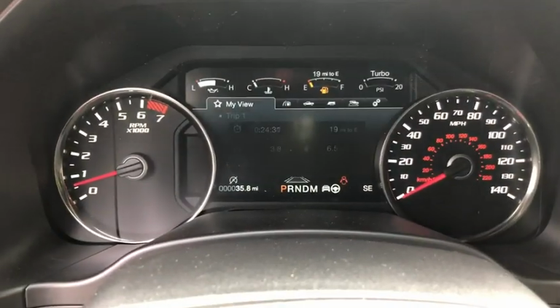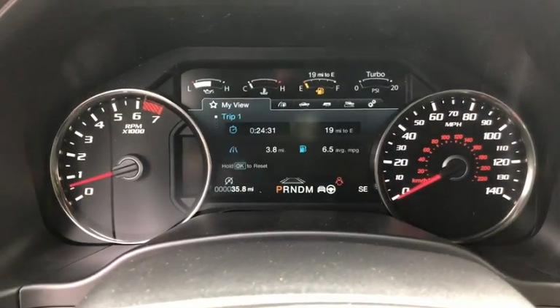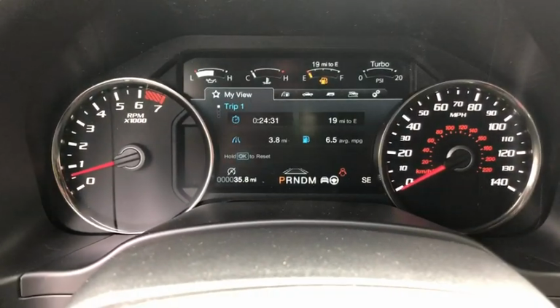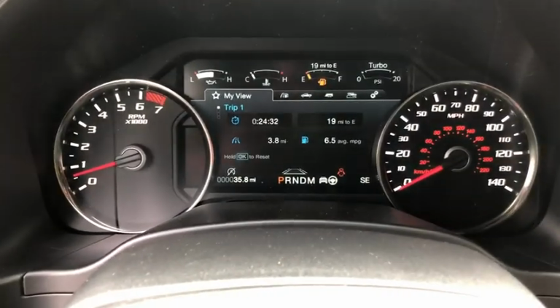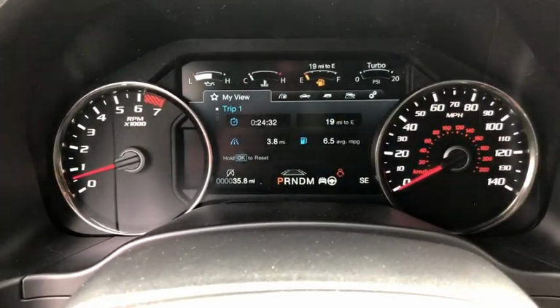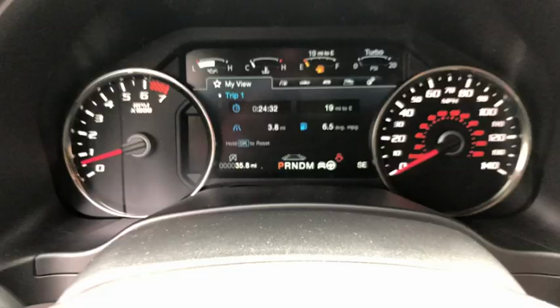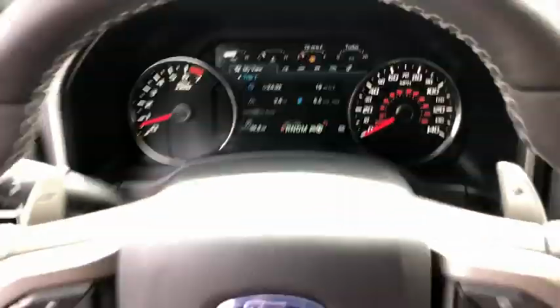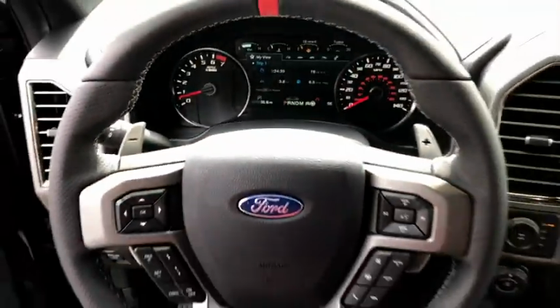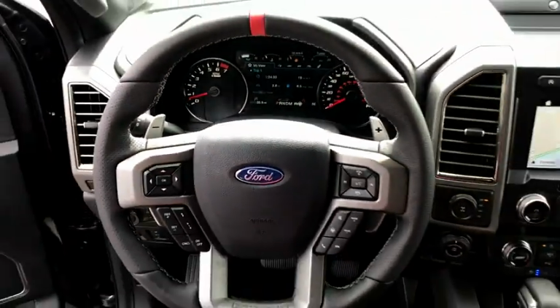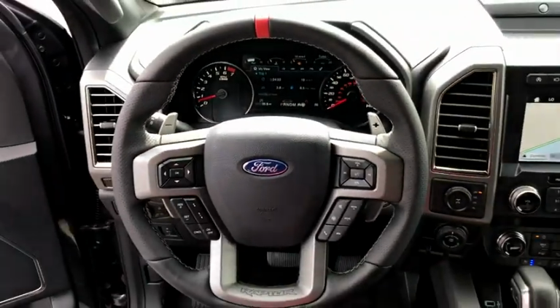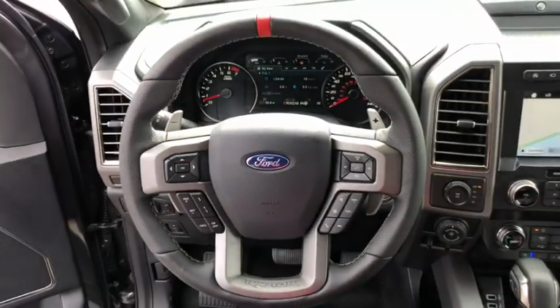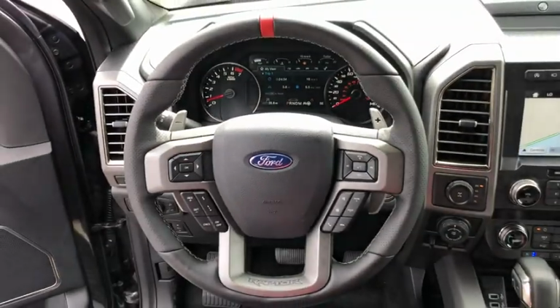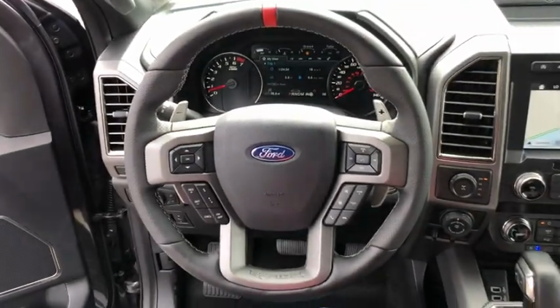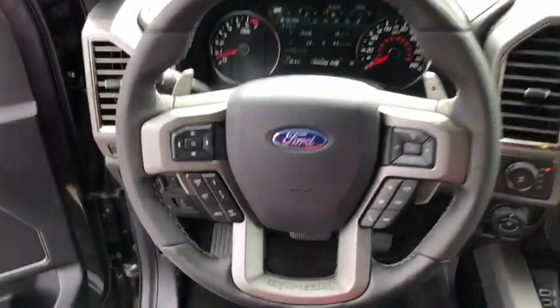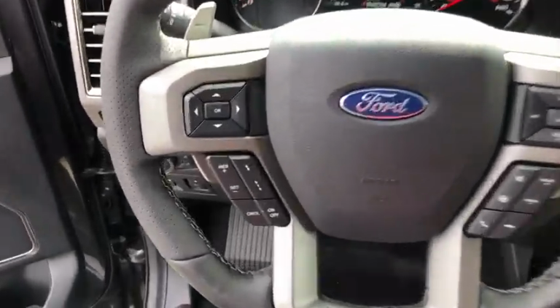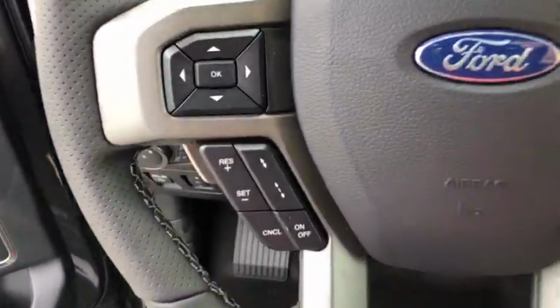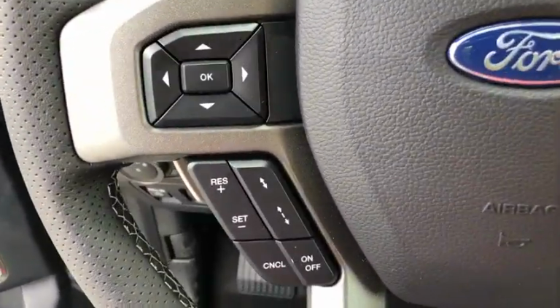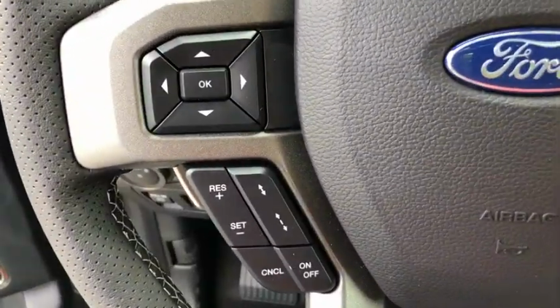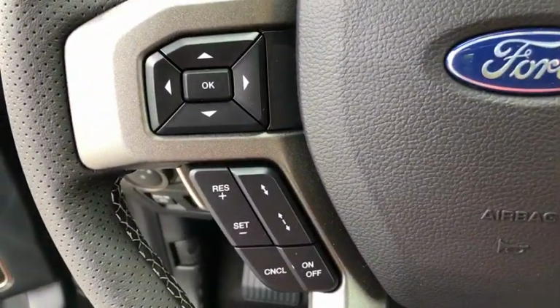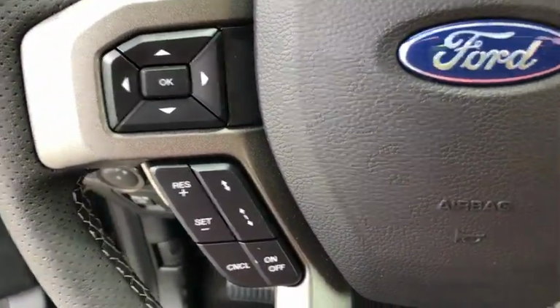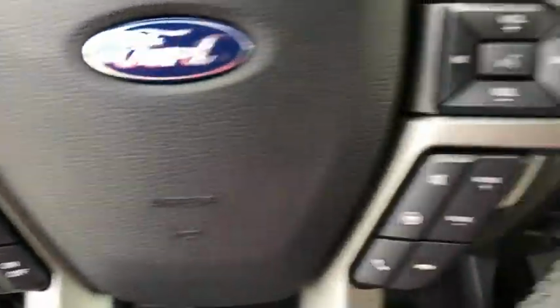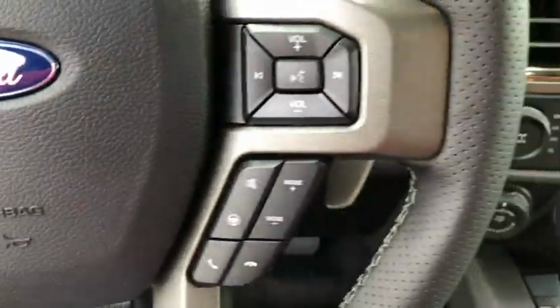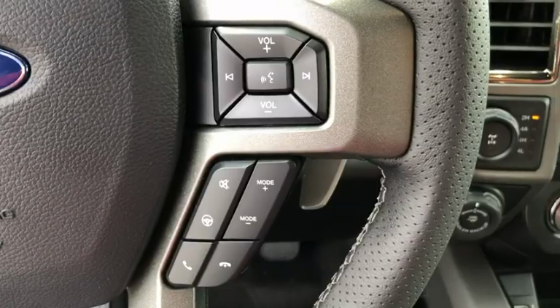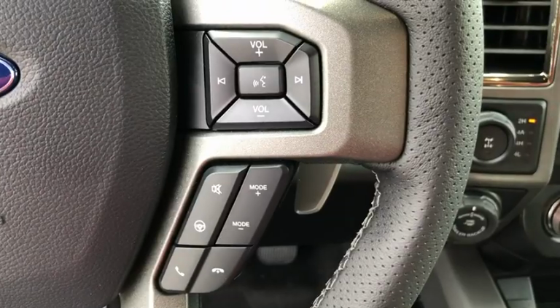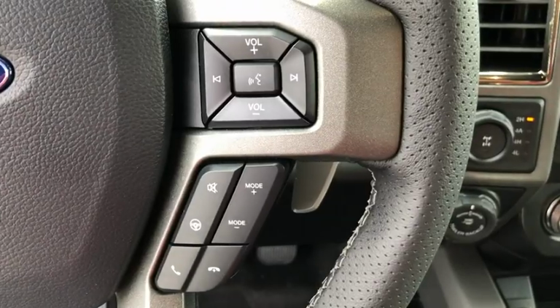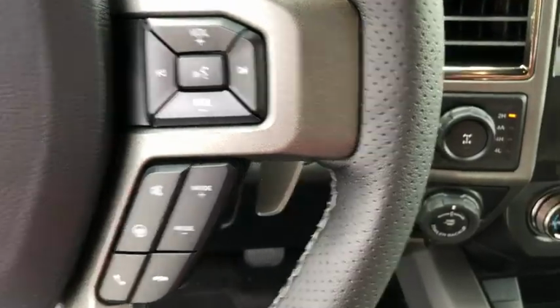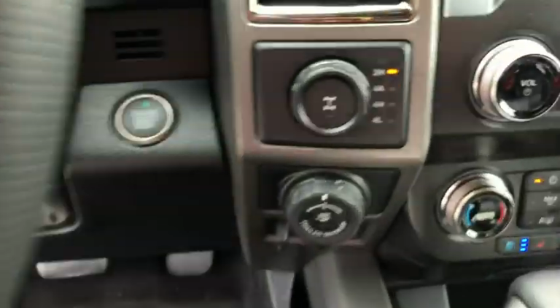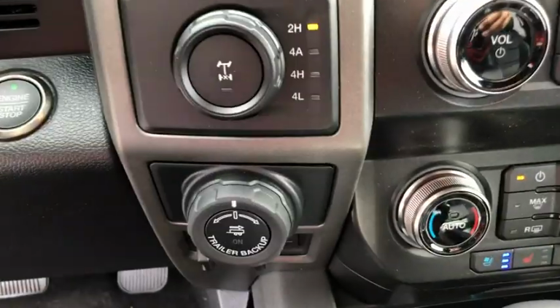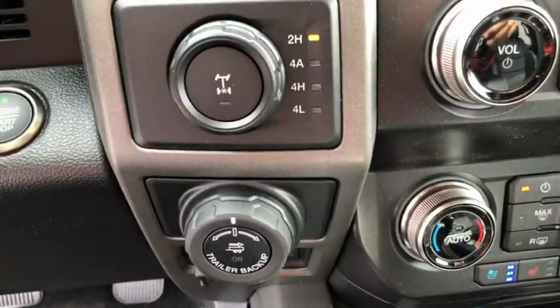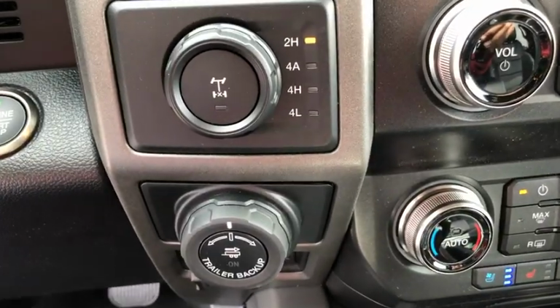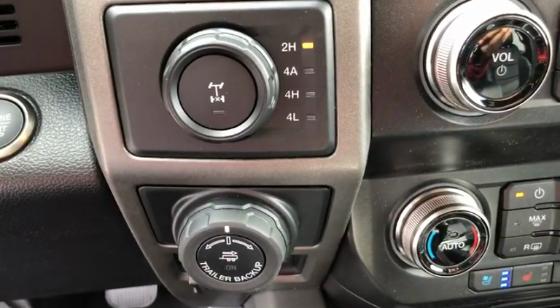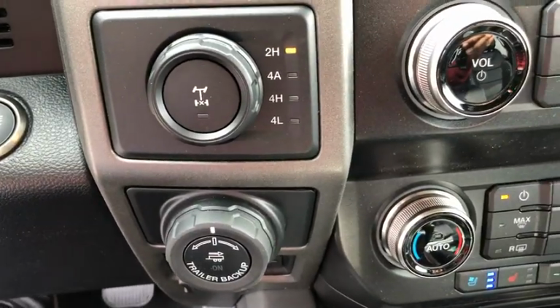Heated steering wheel, rear window defroster, trip computer, power windows, electronic stability control, remote keyless entry, overhead console, and panic alarm.